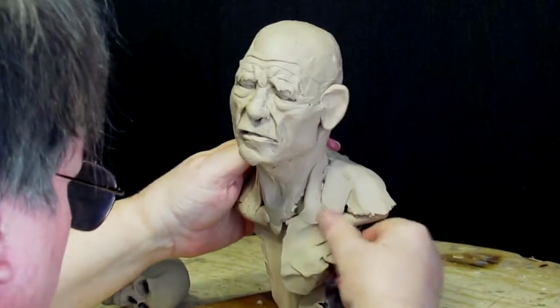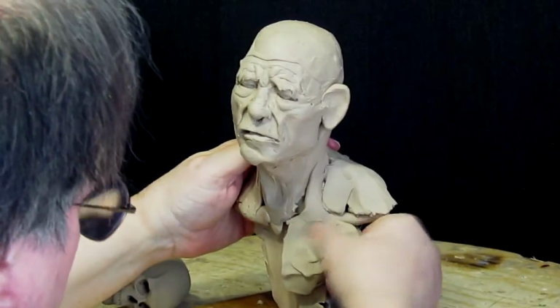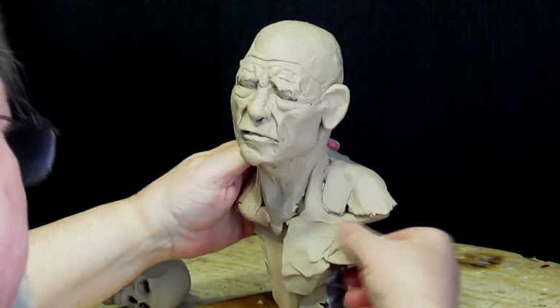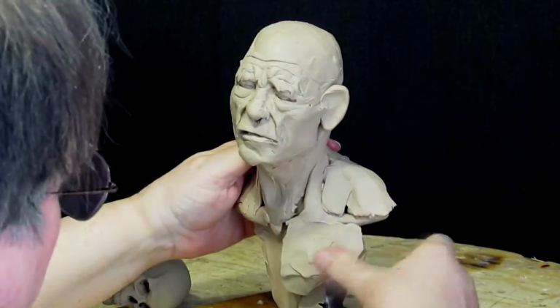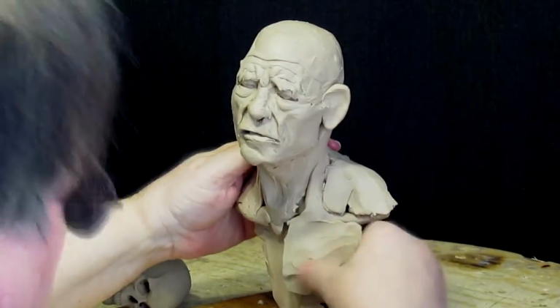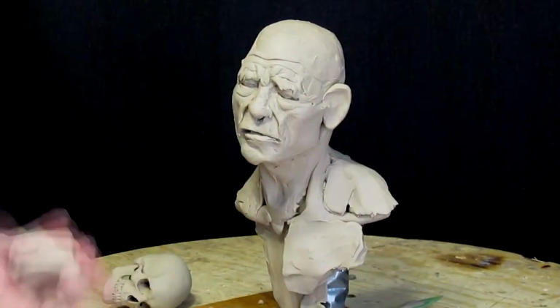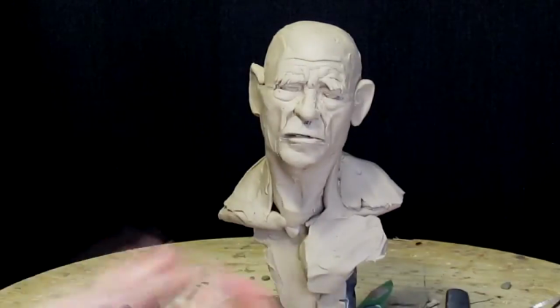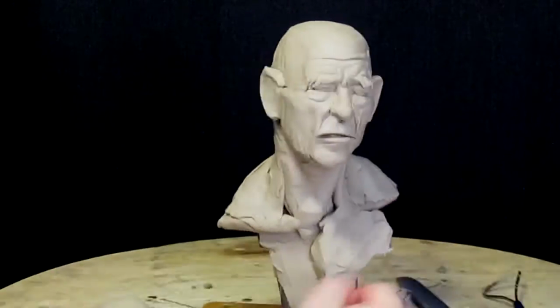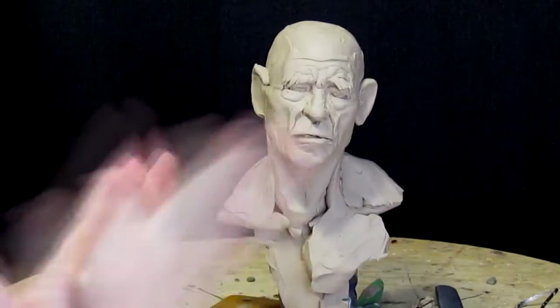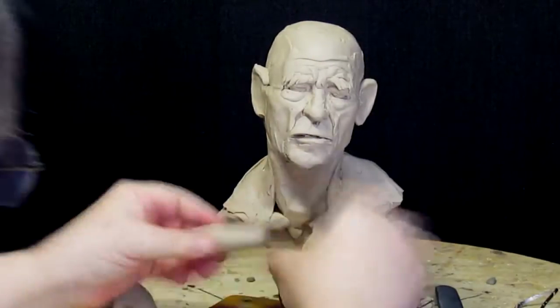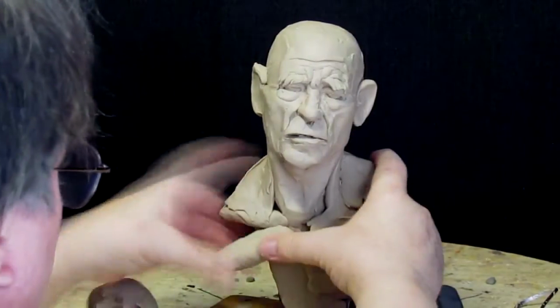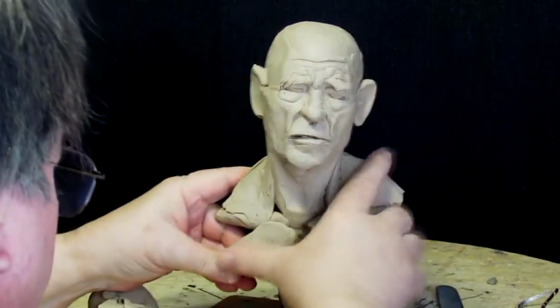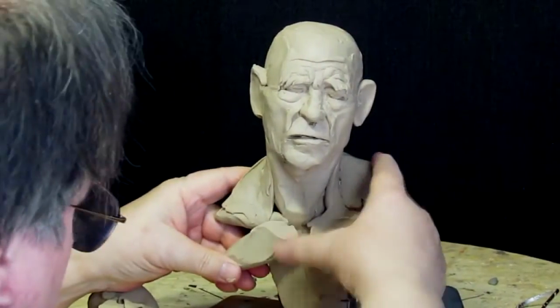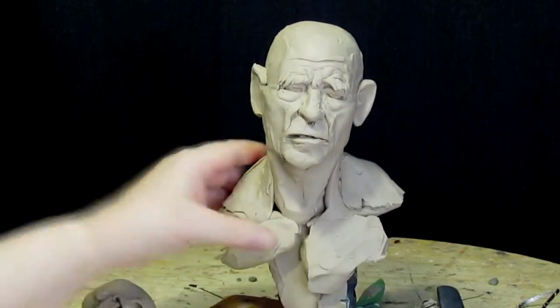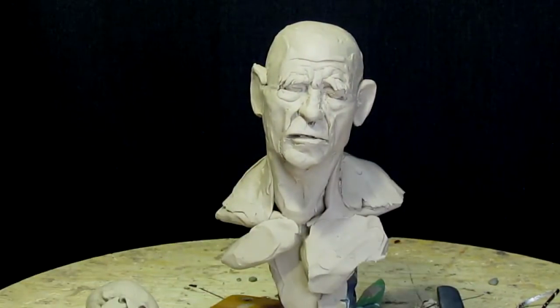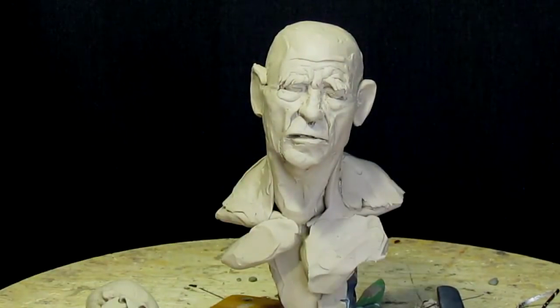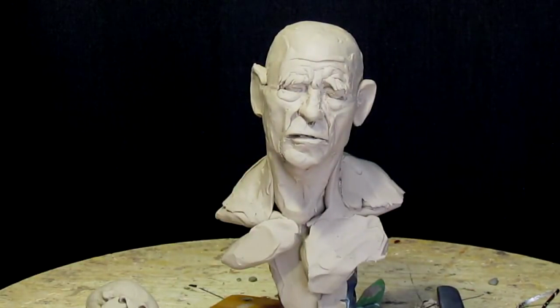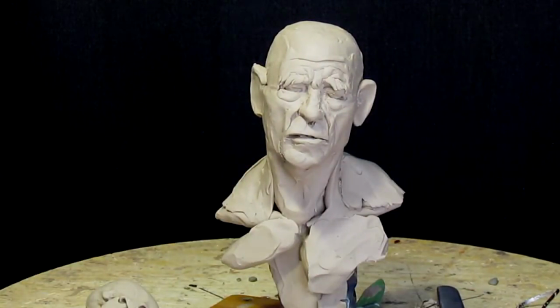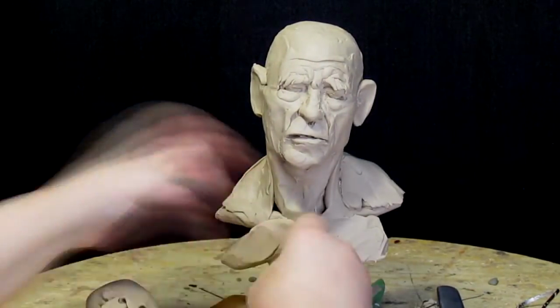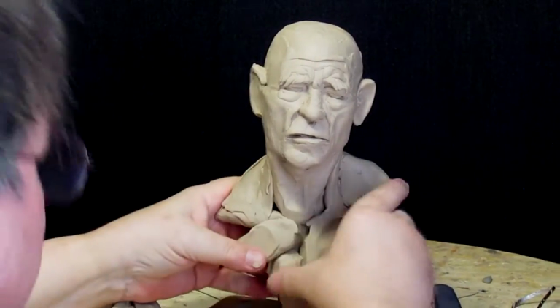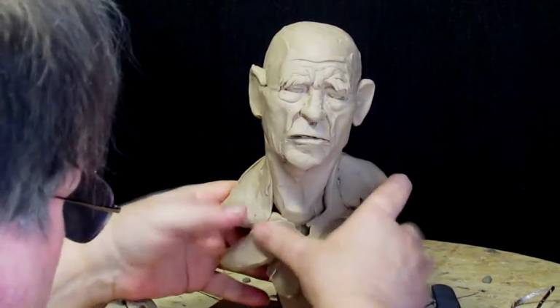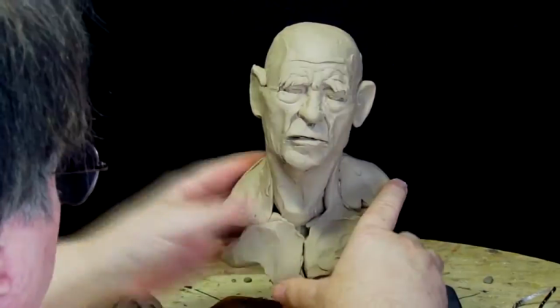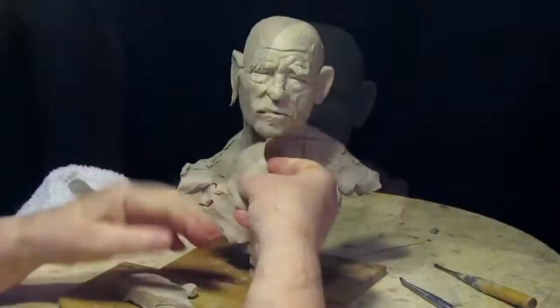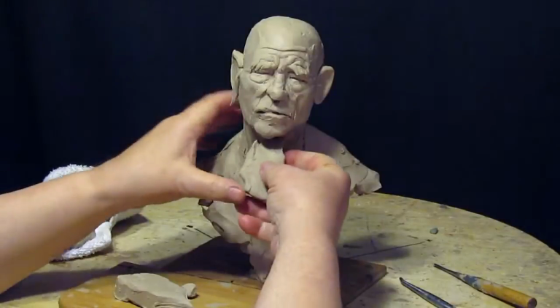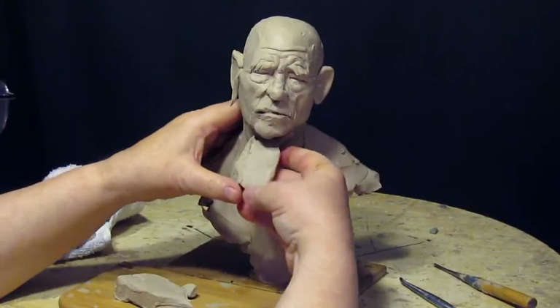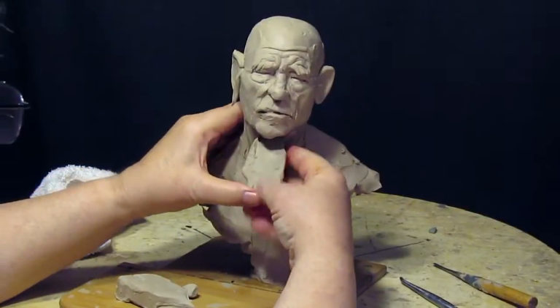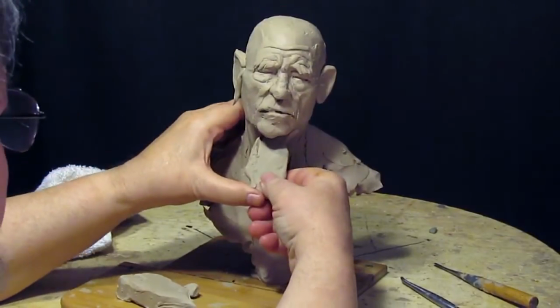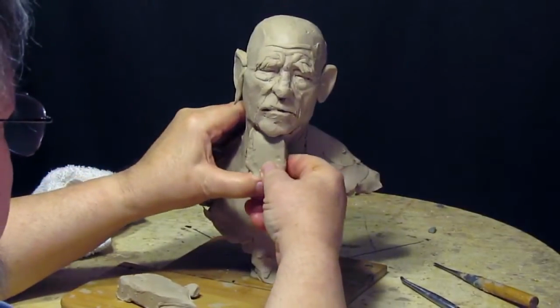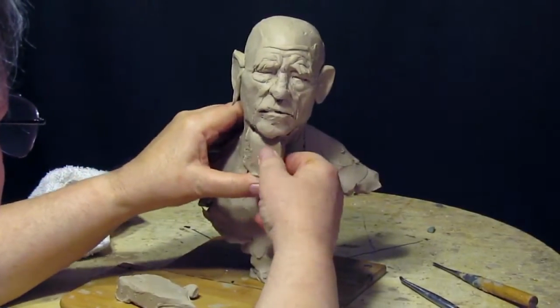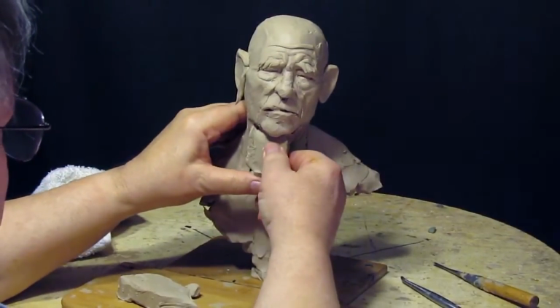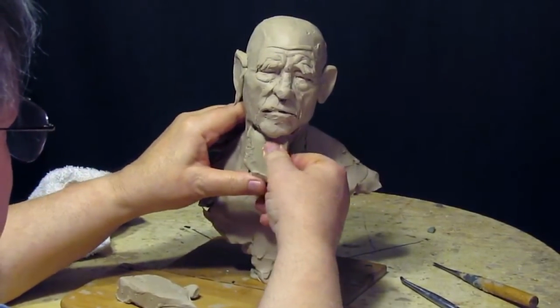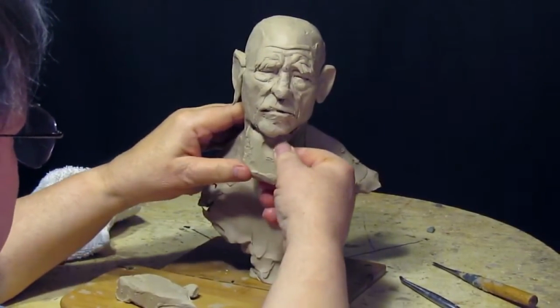Here I'm just starting to build up the chest and the shoulders, and again, not really worrying about where every muscle and every bone is. And building up the beard.